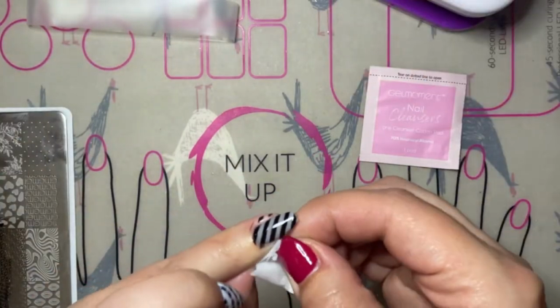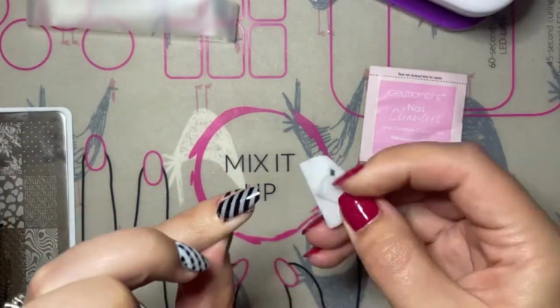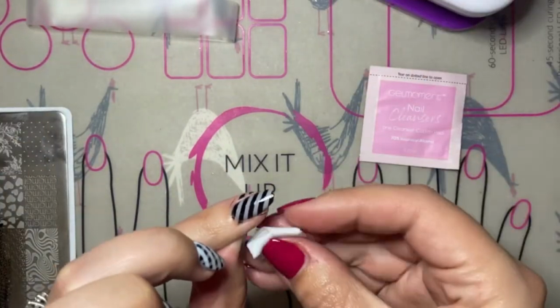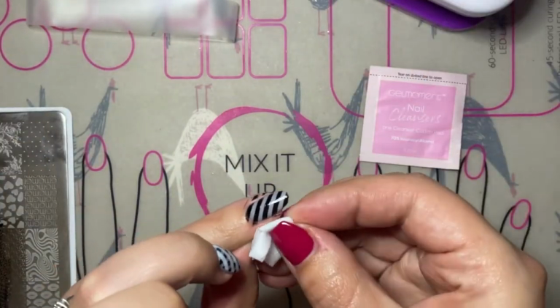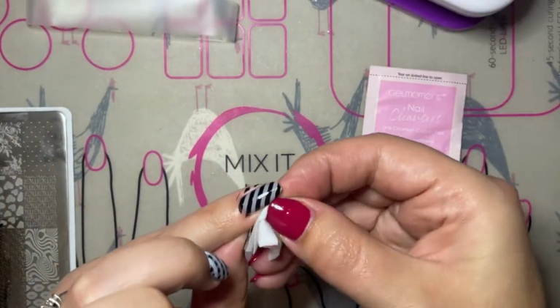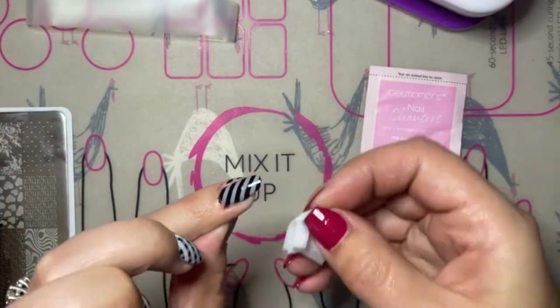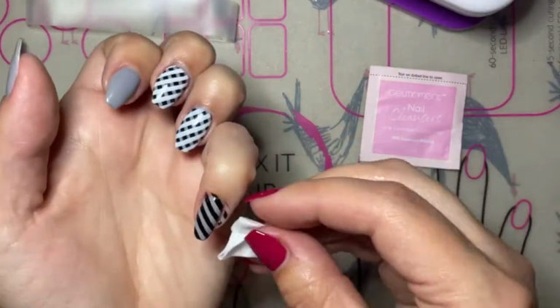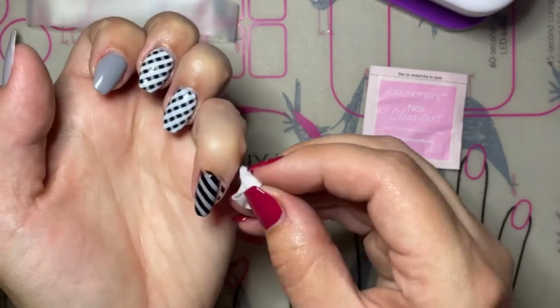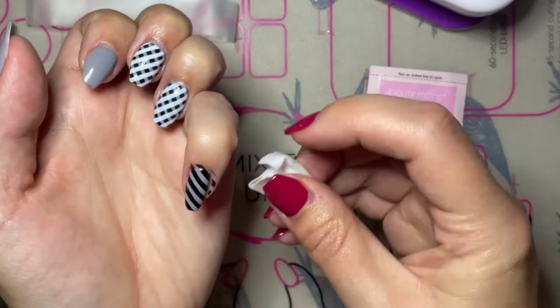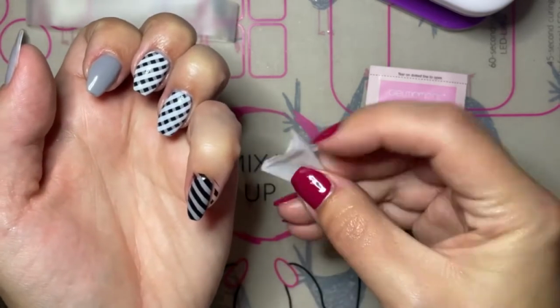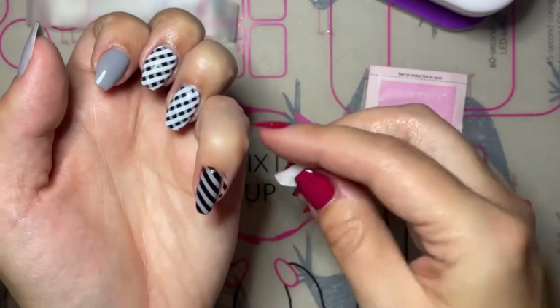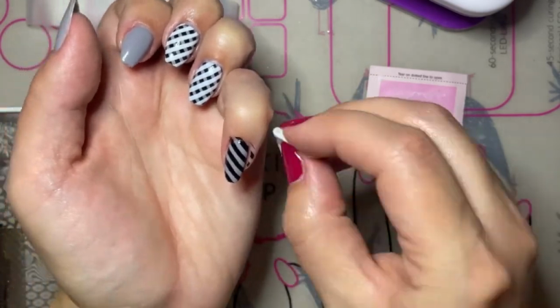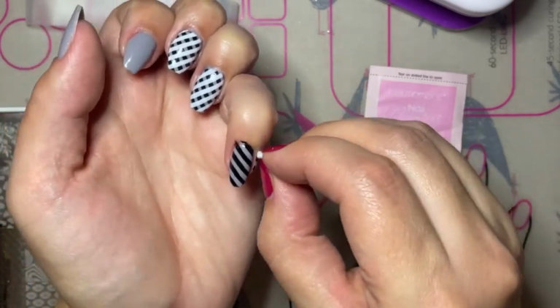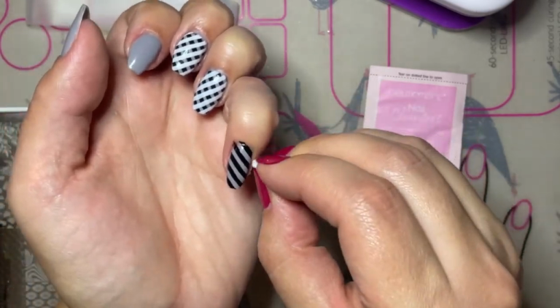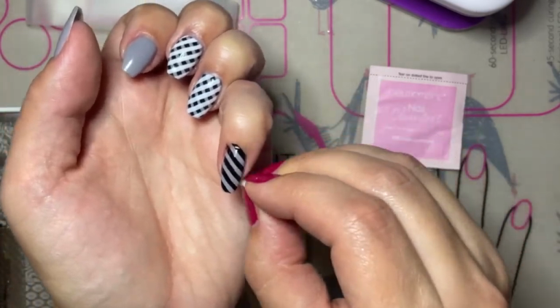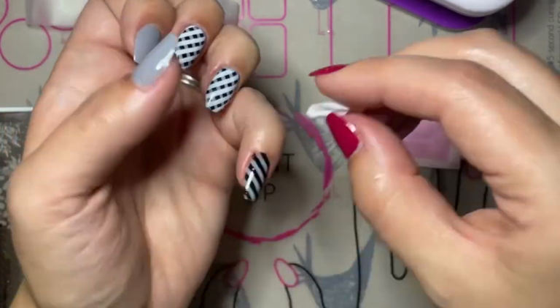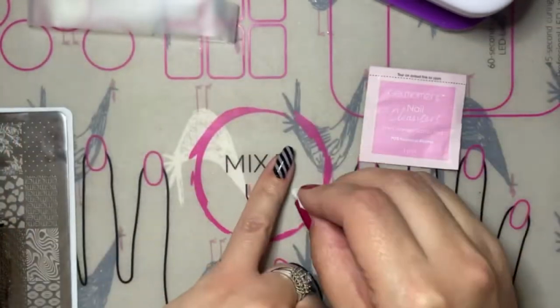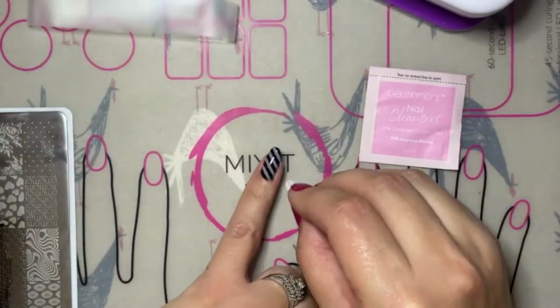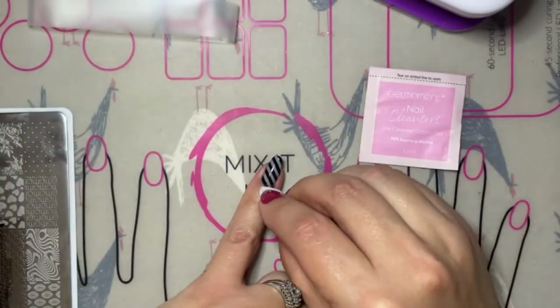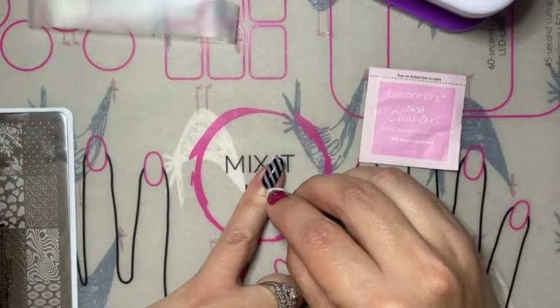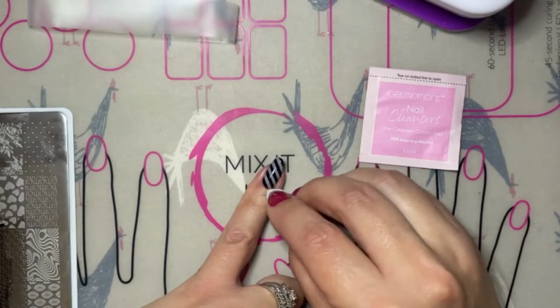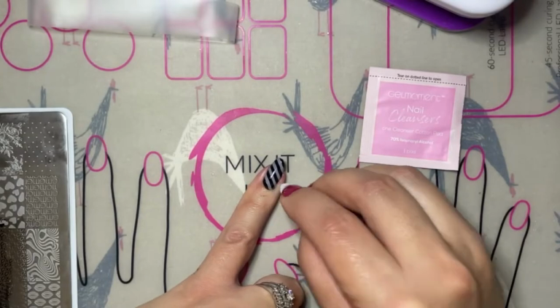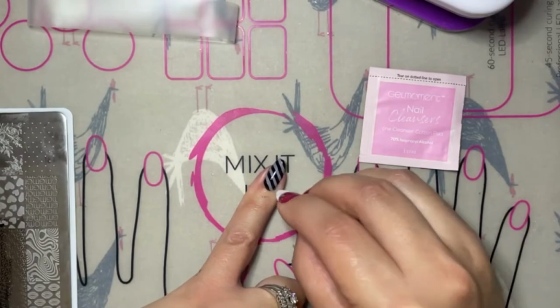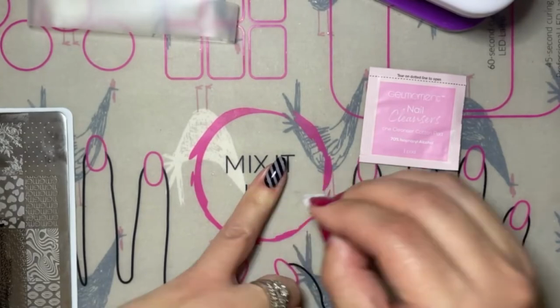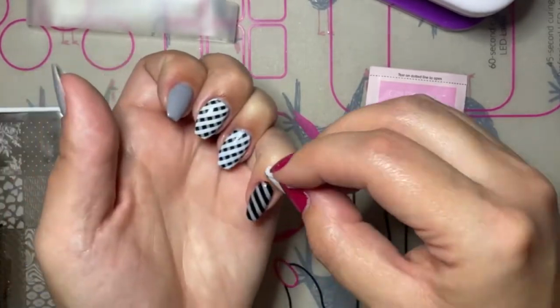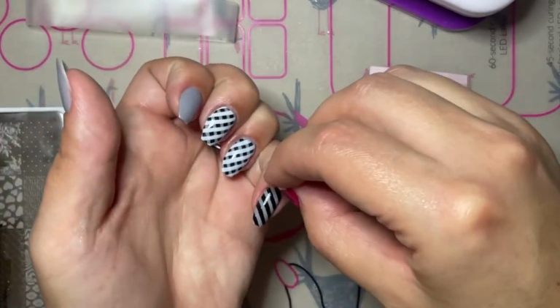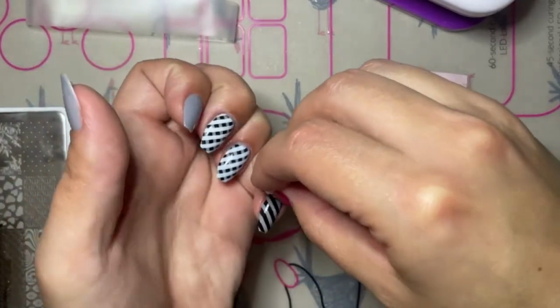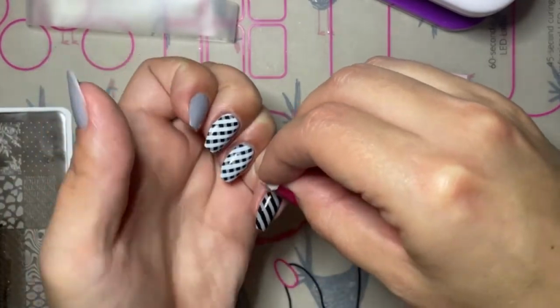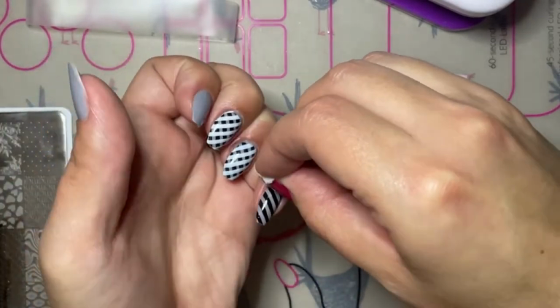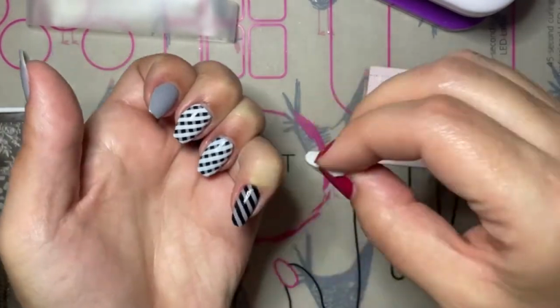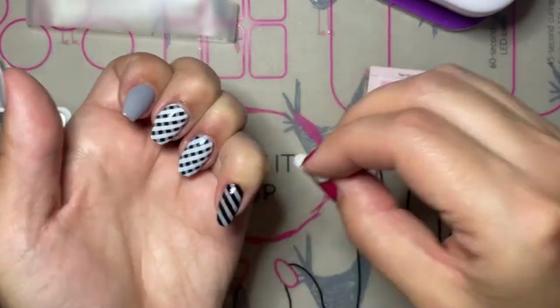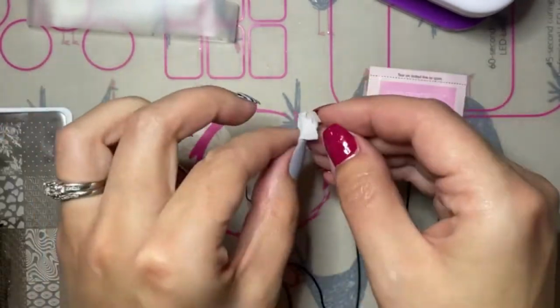You don't want to push down too far or that will also distort the stripes, but you want to push down just far enough so that it covers the whole nail. By doing it this way your stripes will be nice and straight and they won't be distorted or wonky.